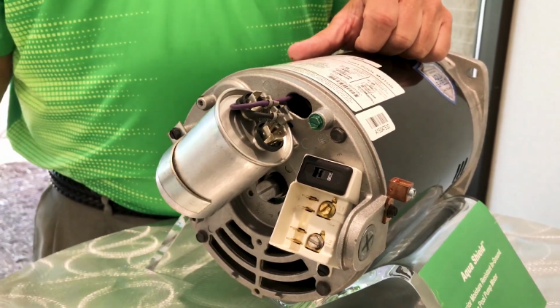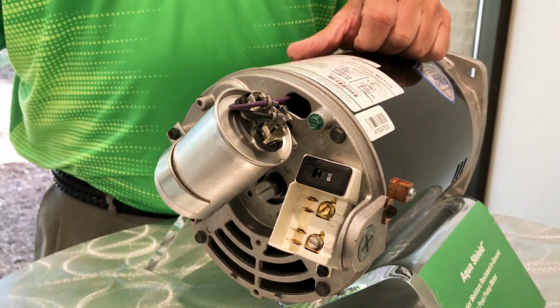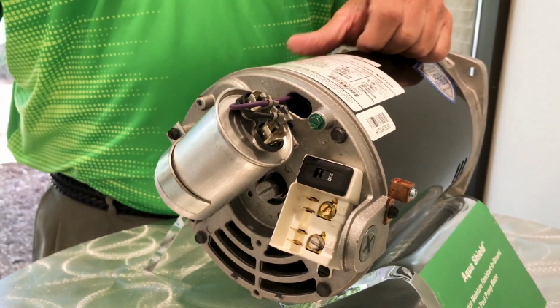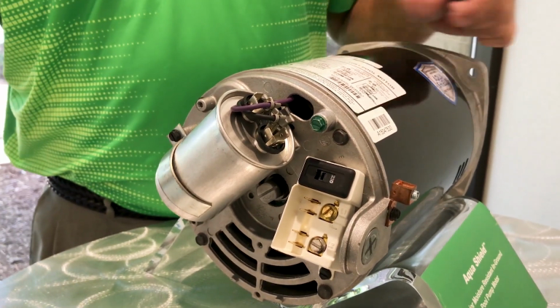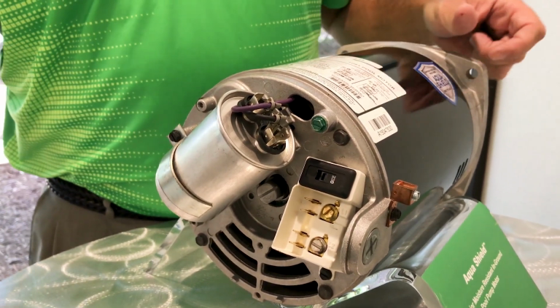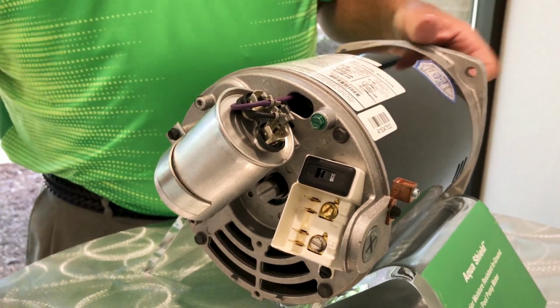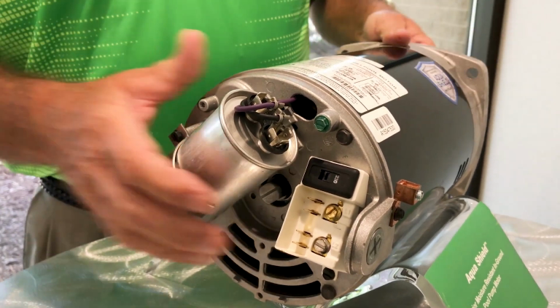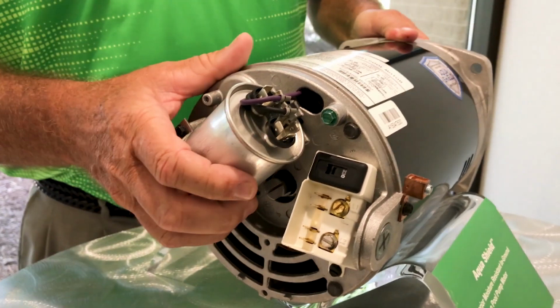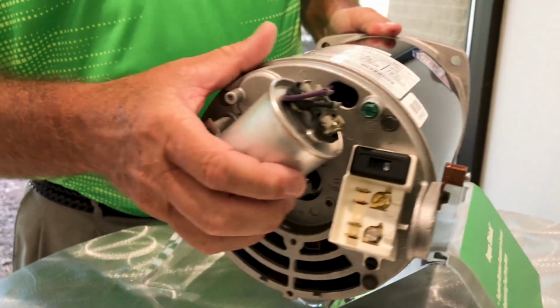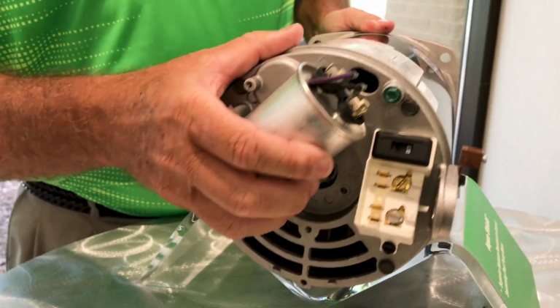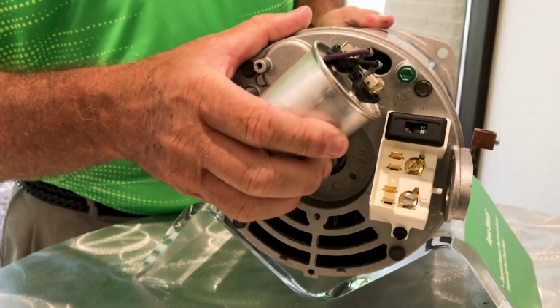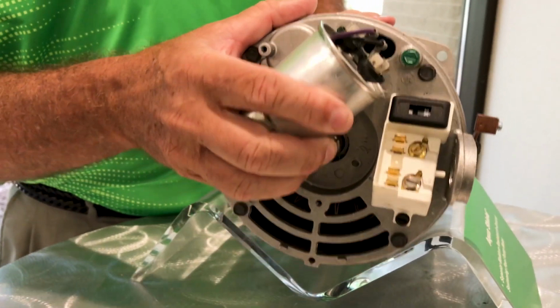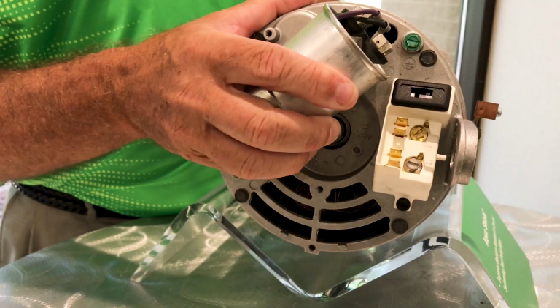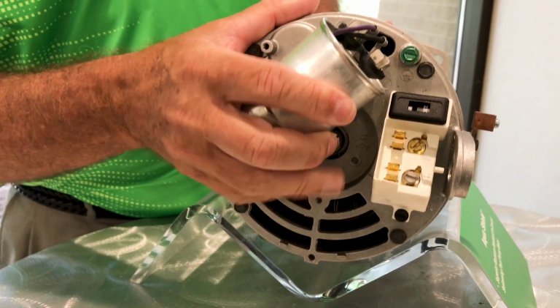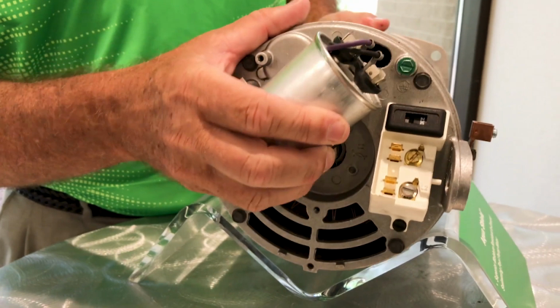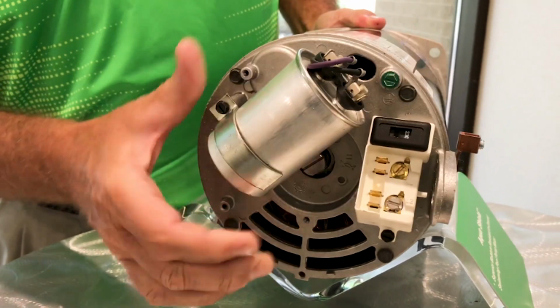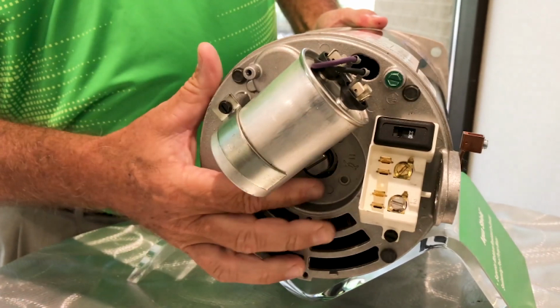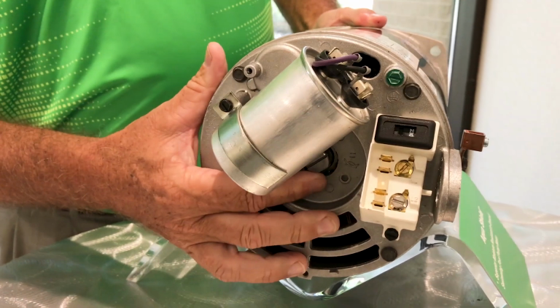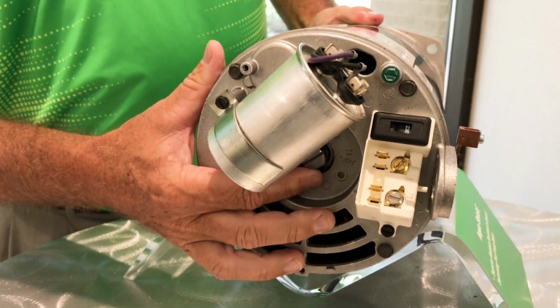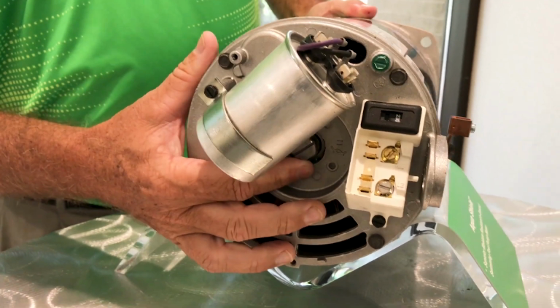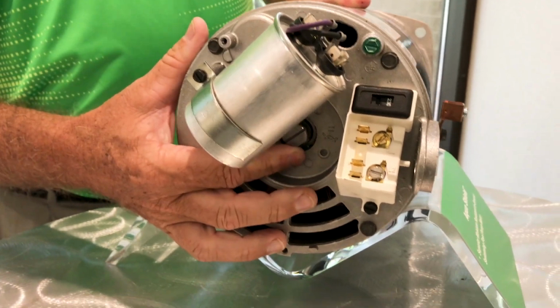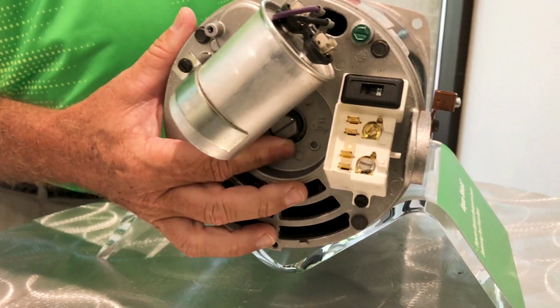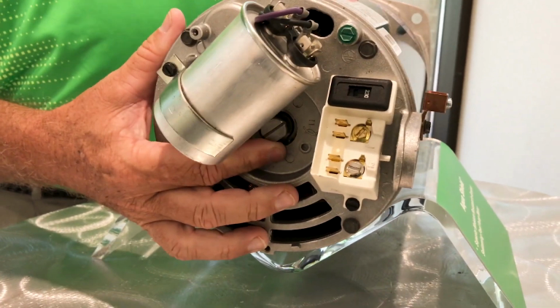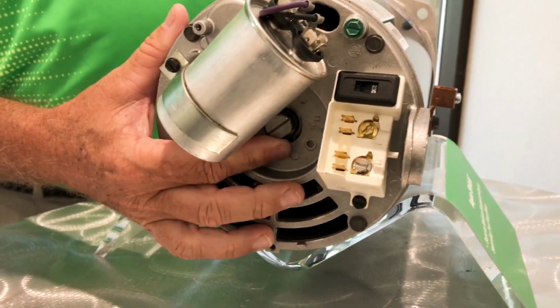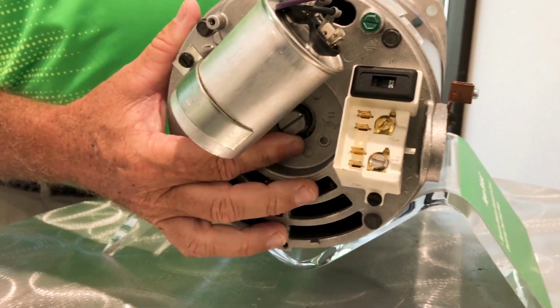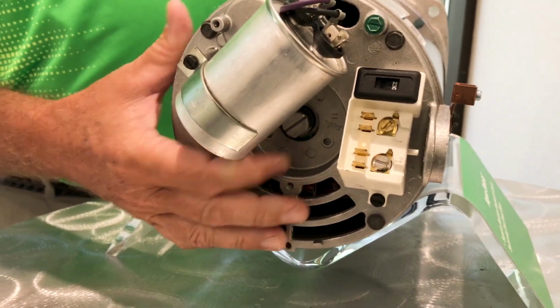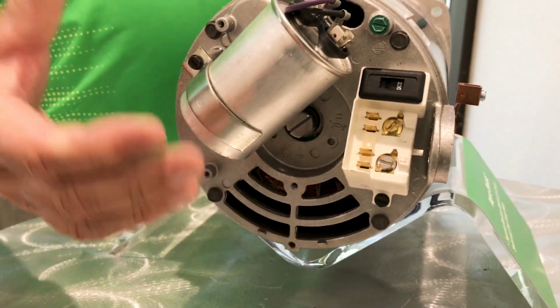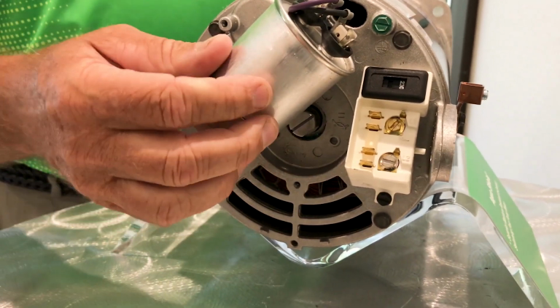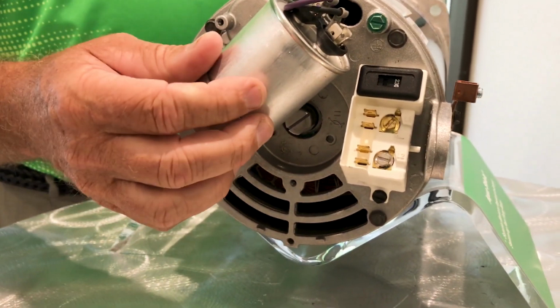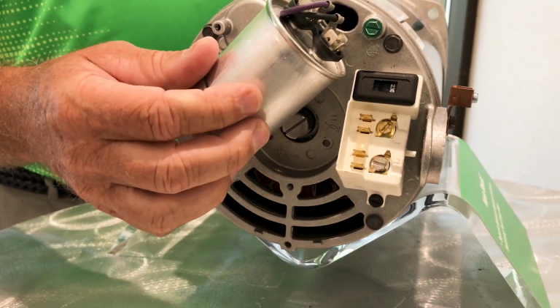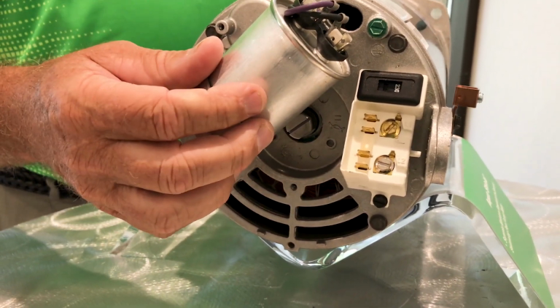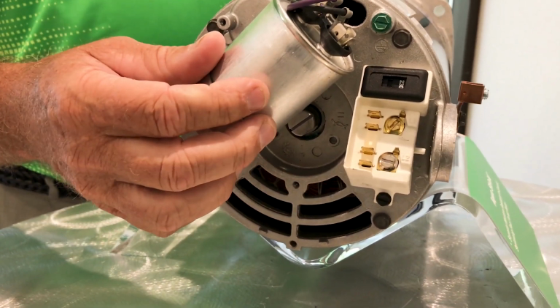One last feature — you'll note that the shaft is easily accessible so that when you have impeller removal, it makes the job real simple.